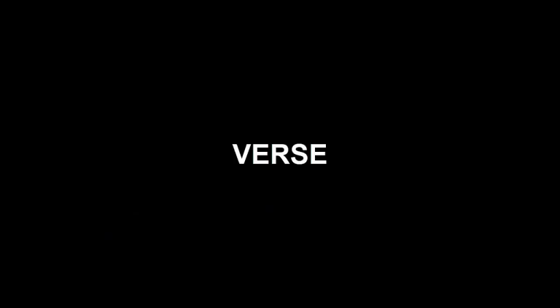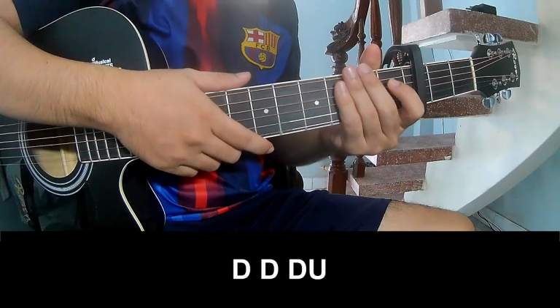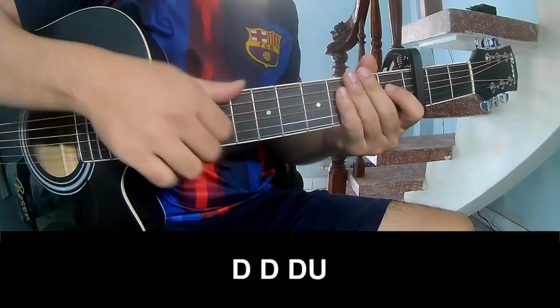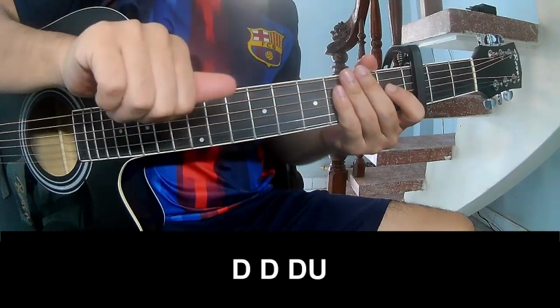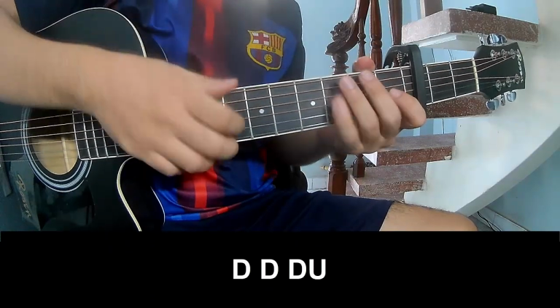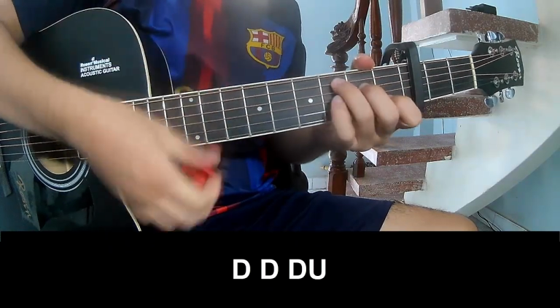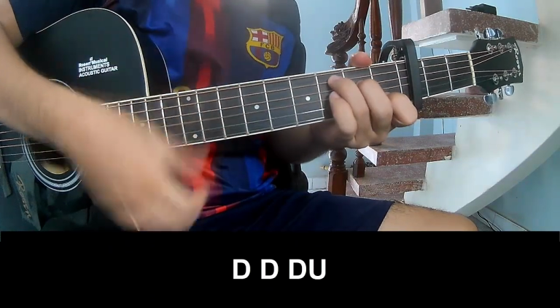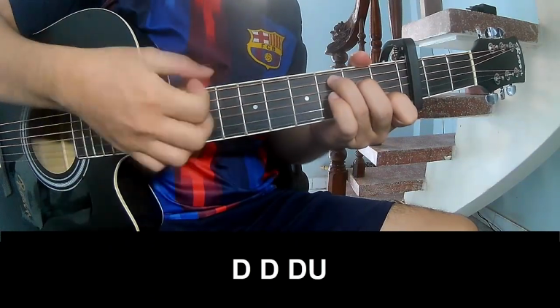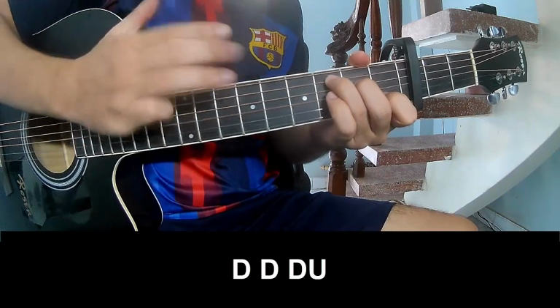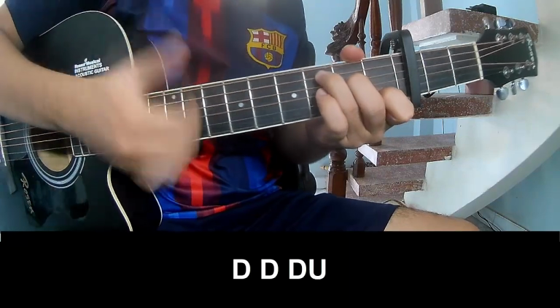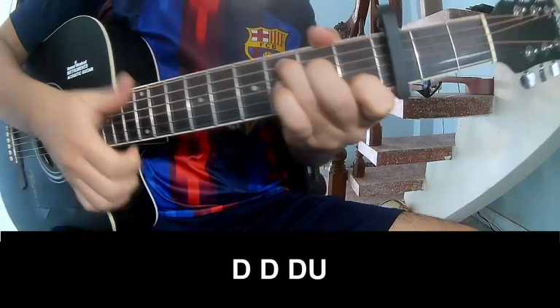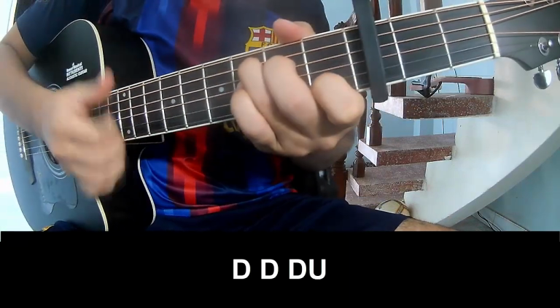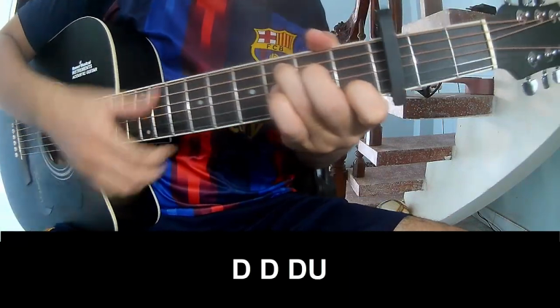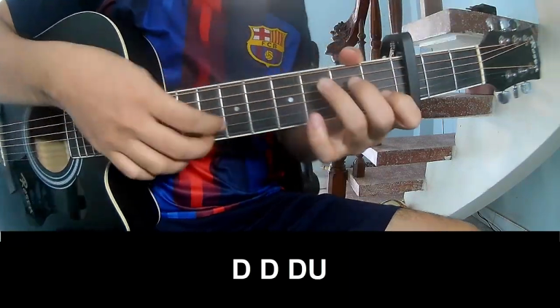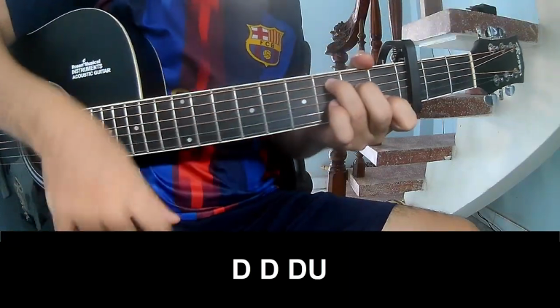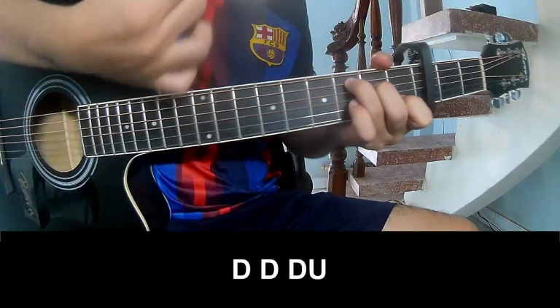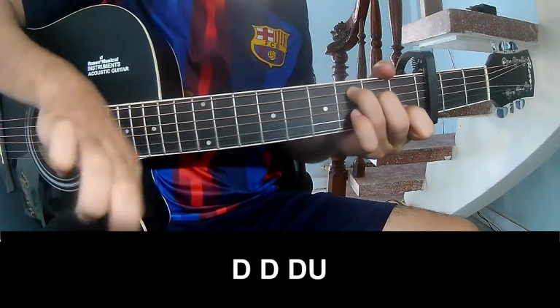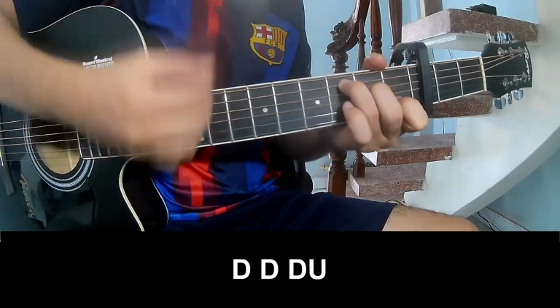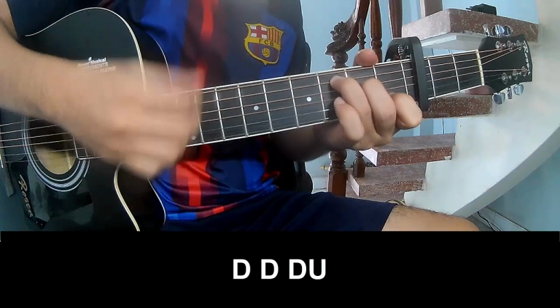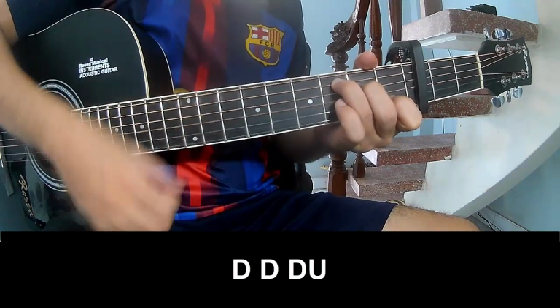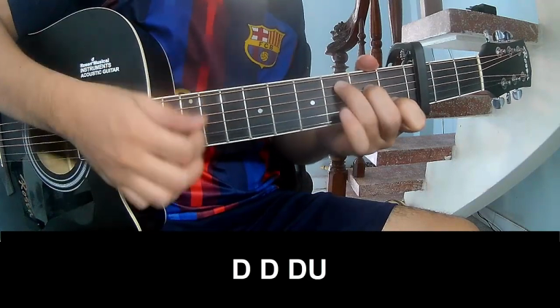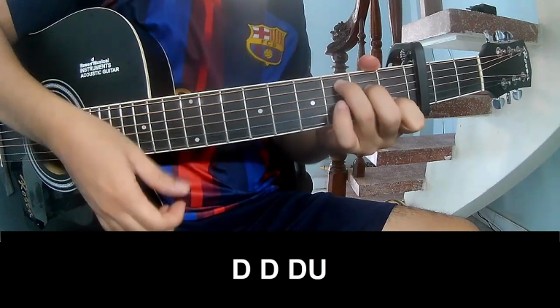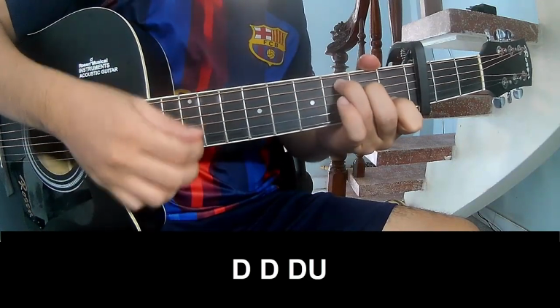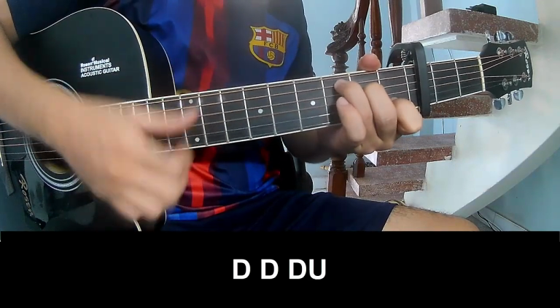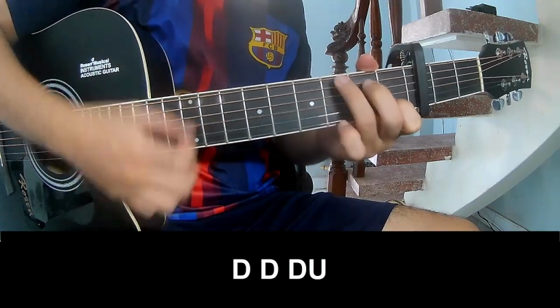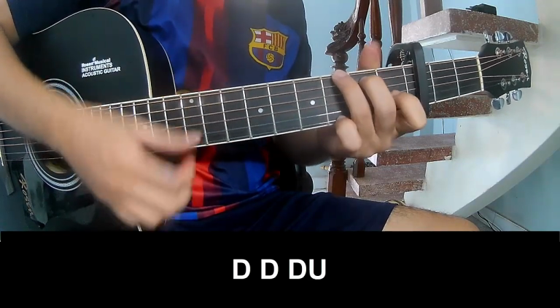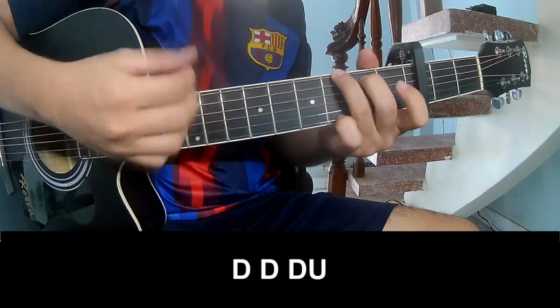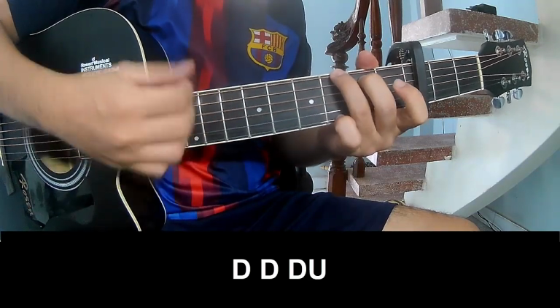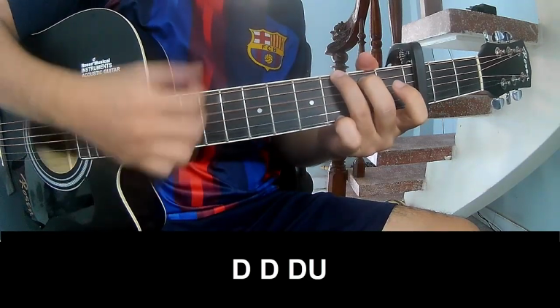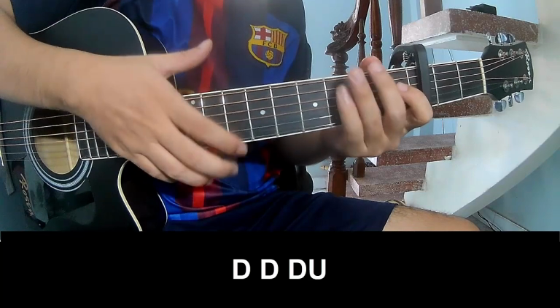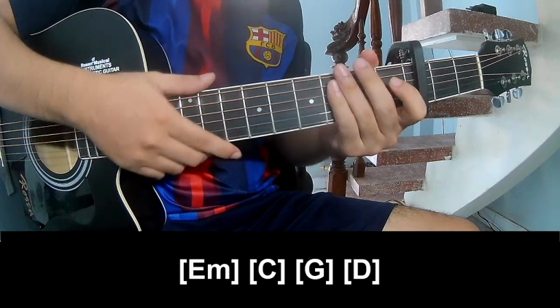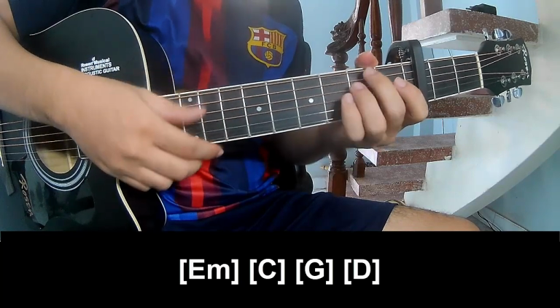First, to play: down, down, up, up, down, down, down, down, up, down, down, up, down, down, up. And to play along.